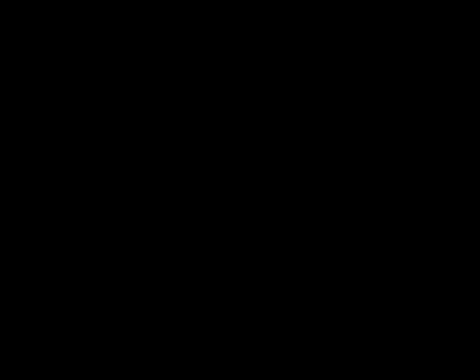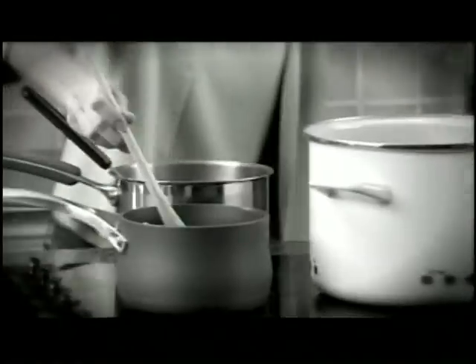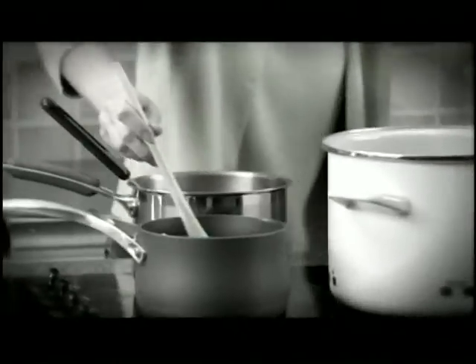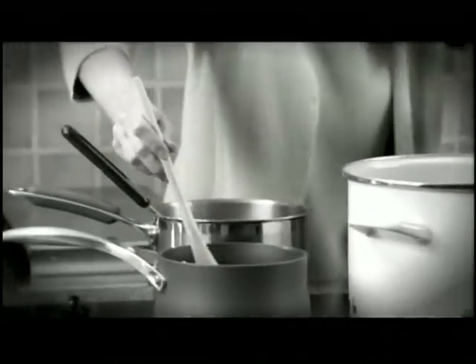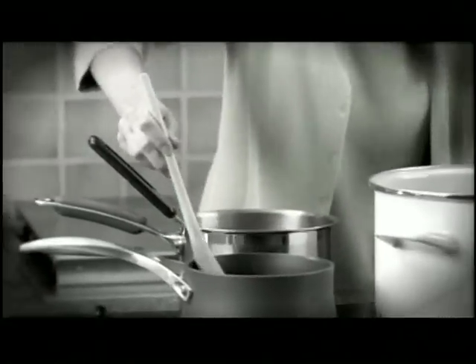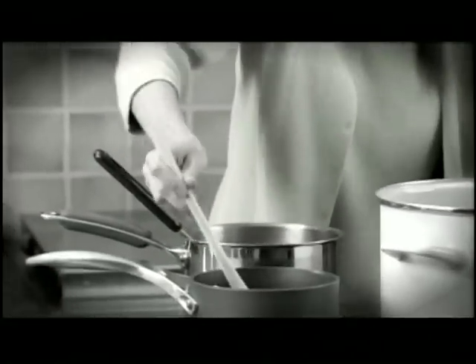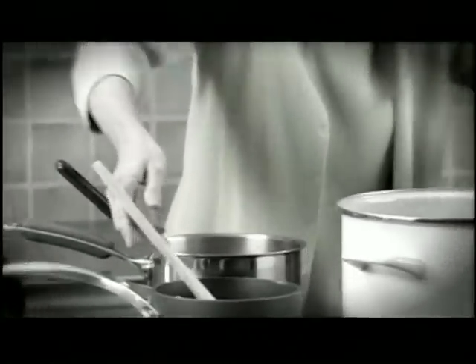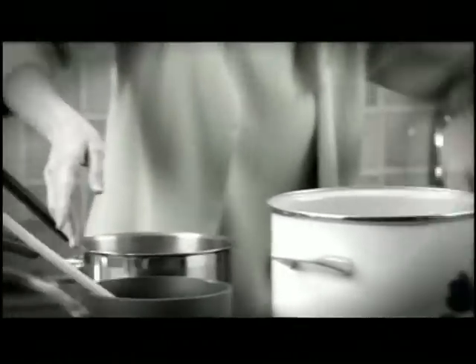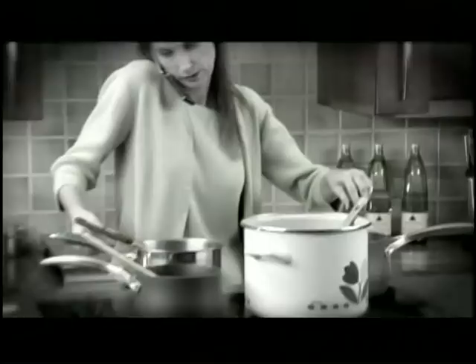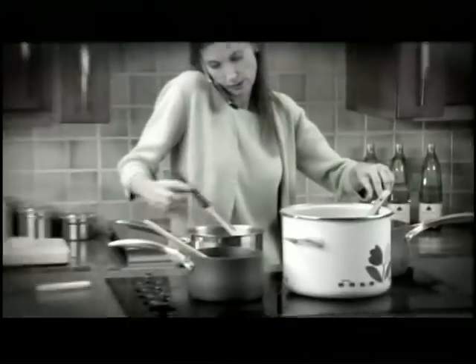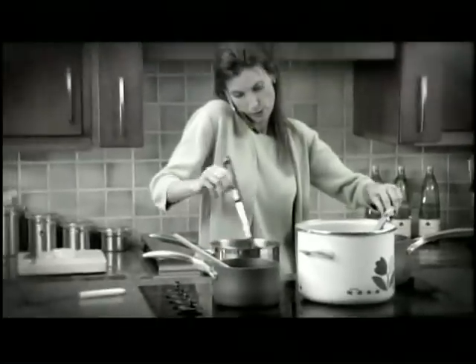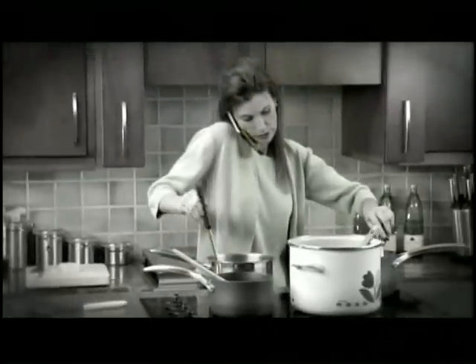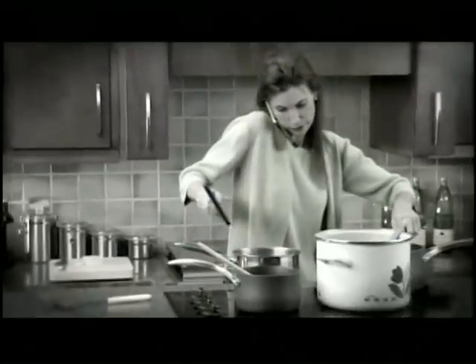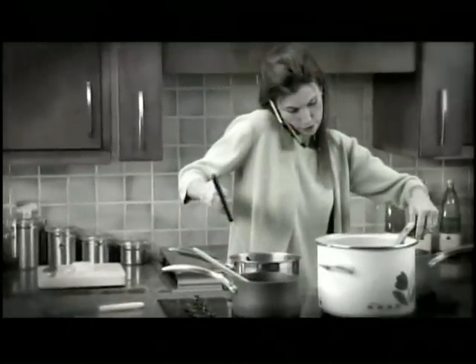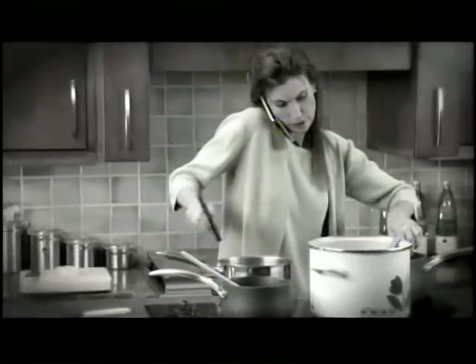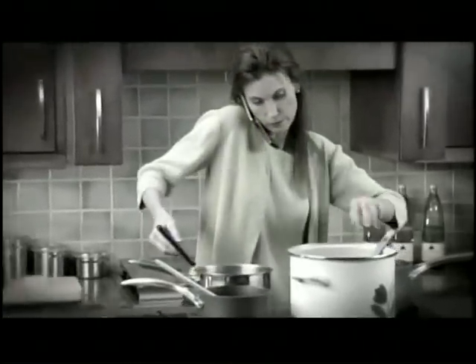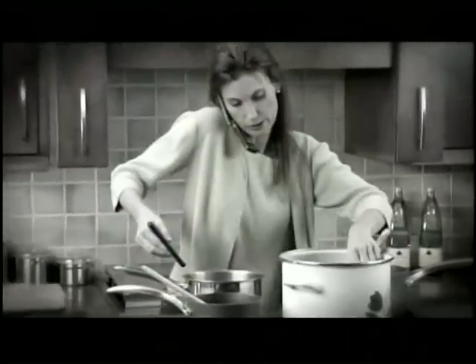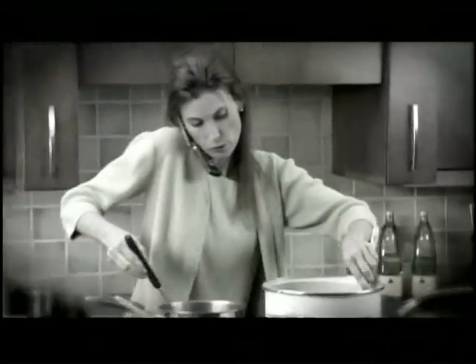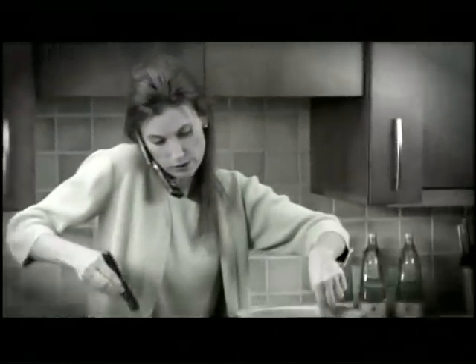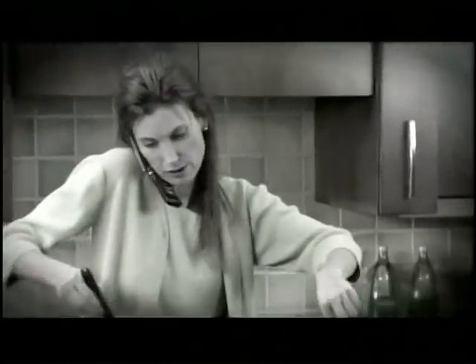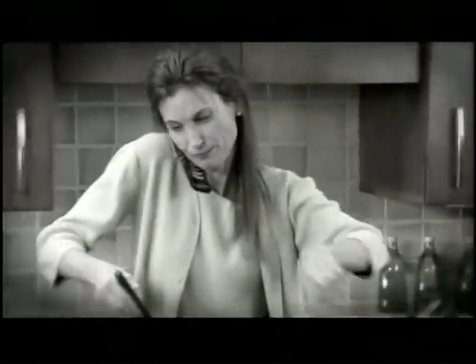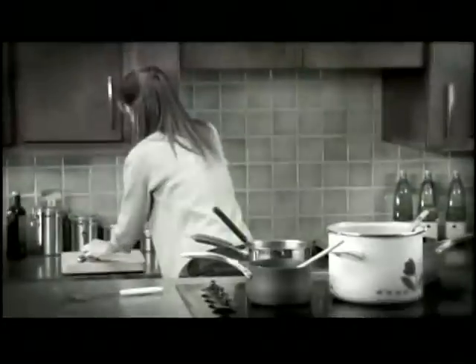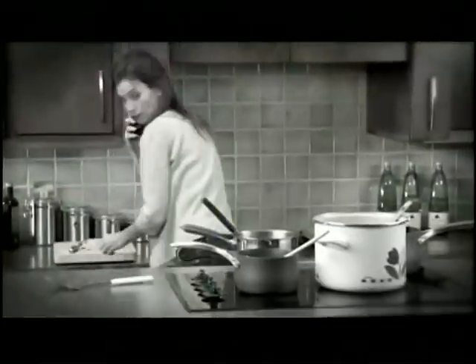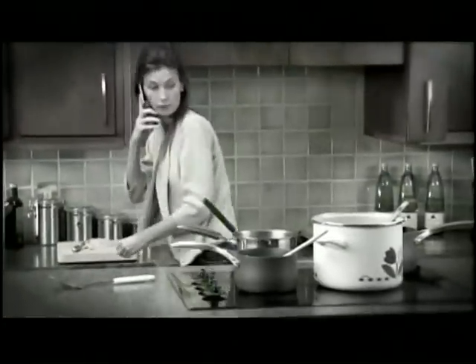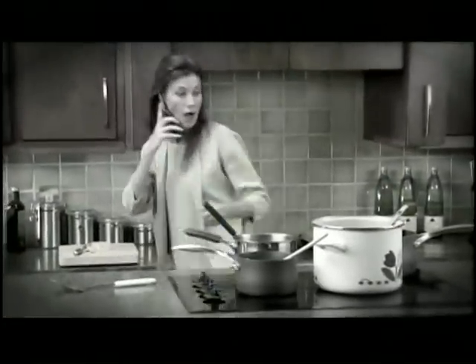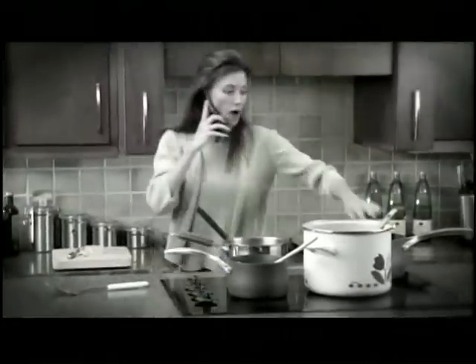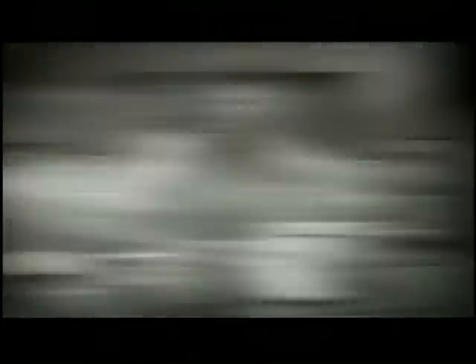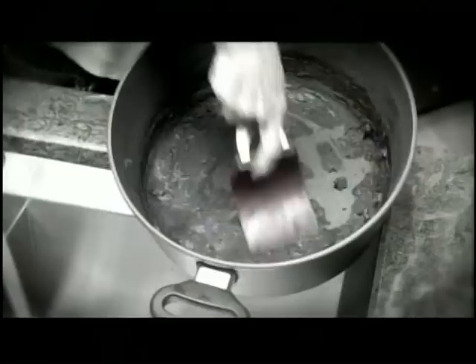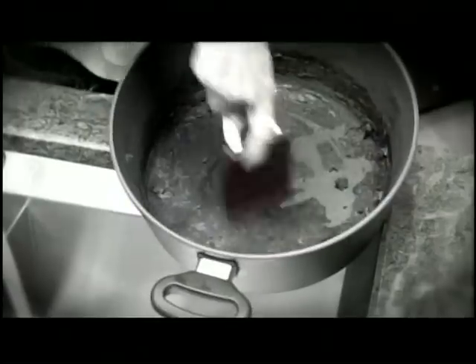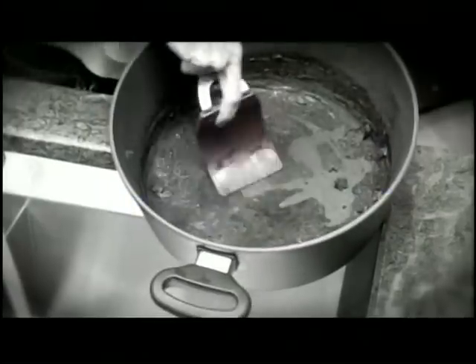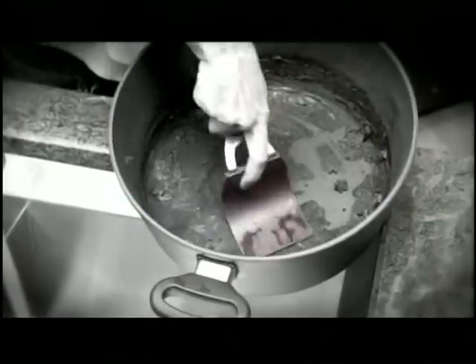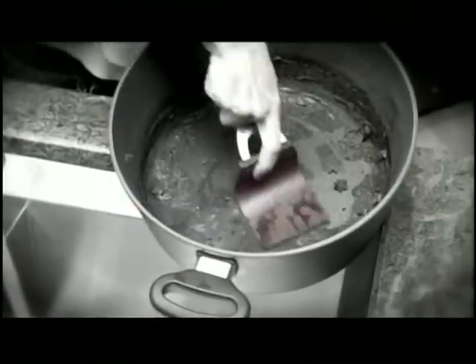We all love homemade soups and sauces, but who wants to stand in front of the stove for hours stirring? And if you happen to step away, you can end up burning your food.